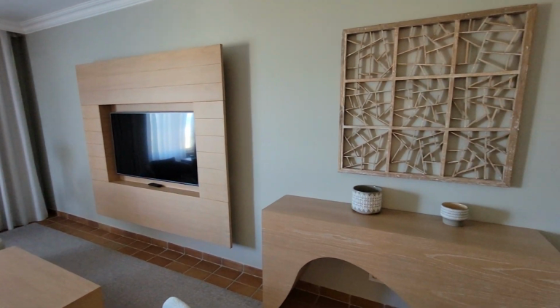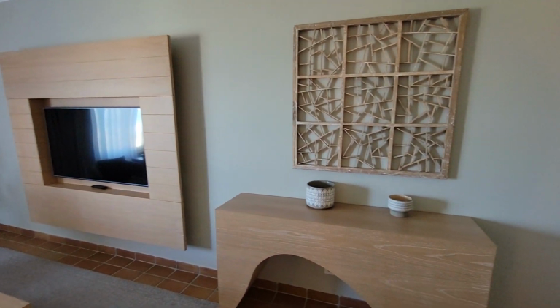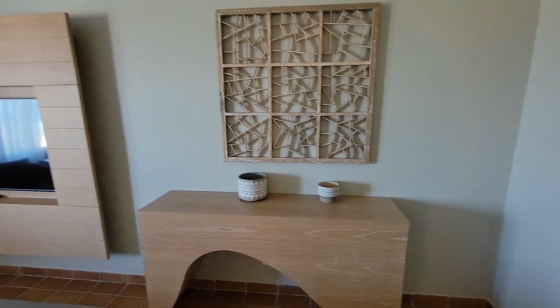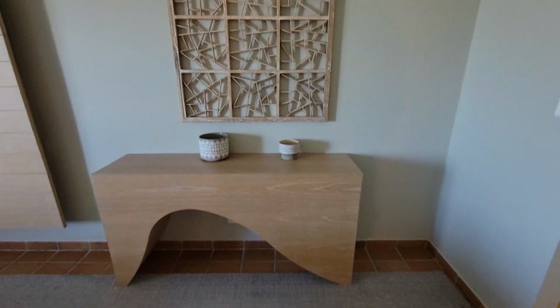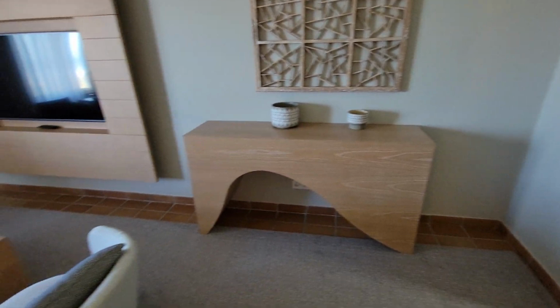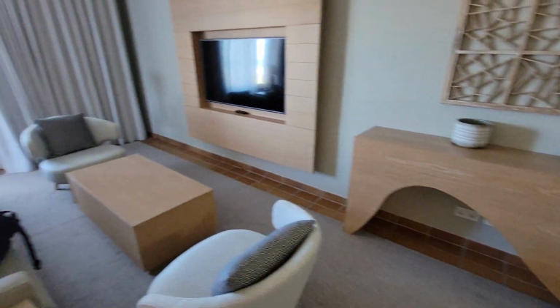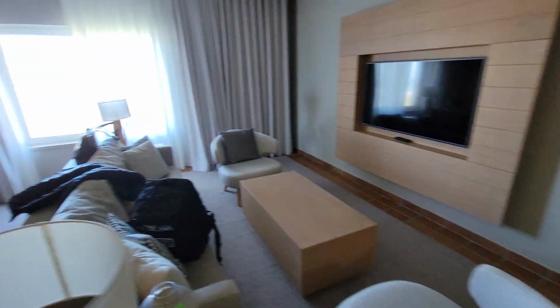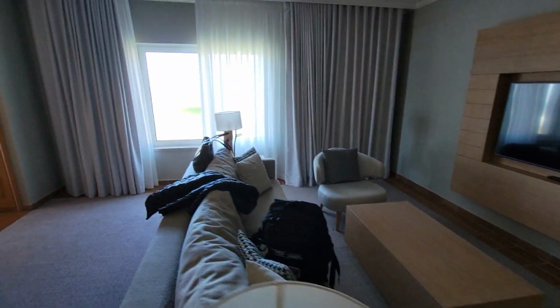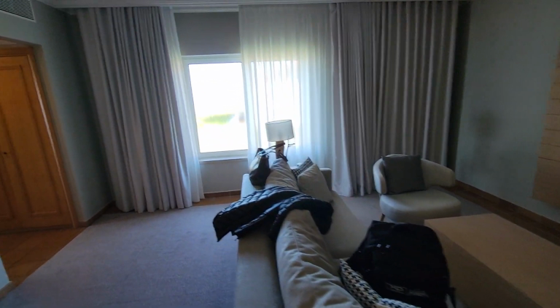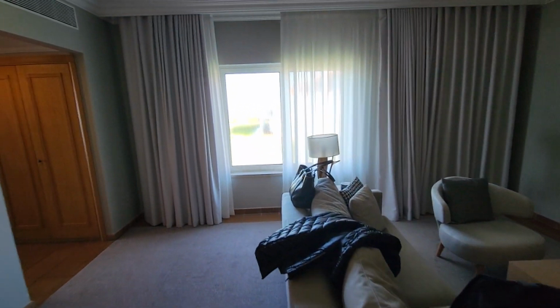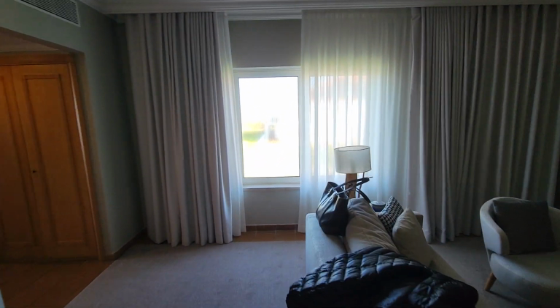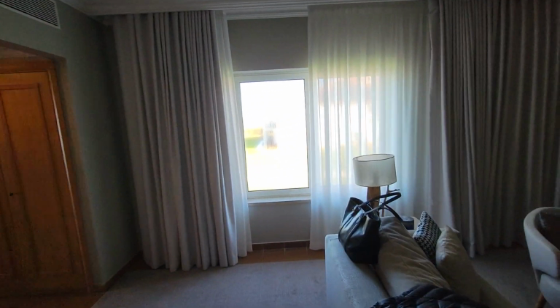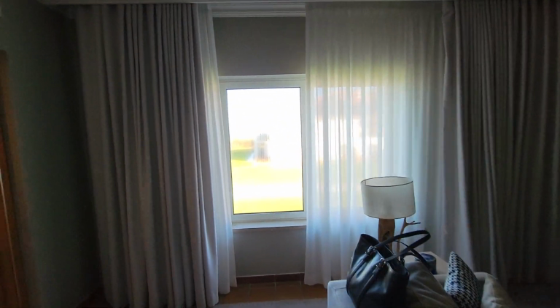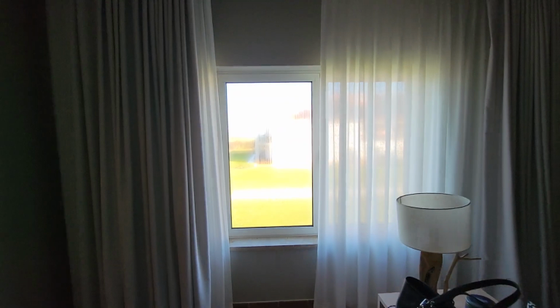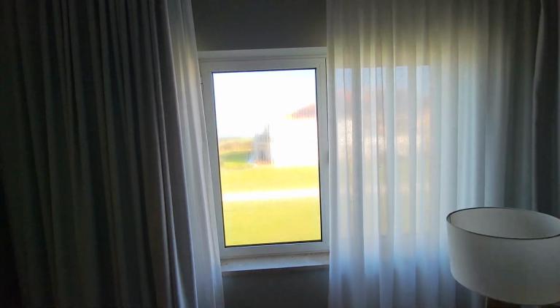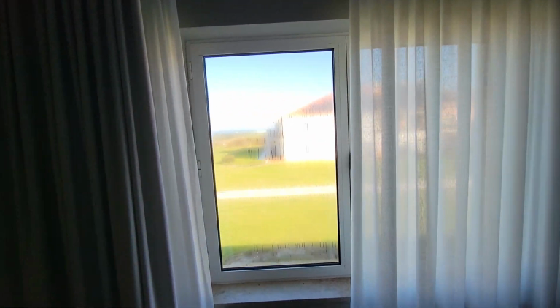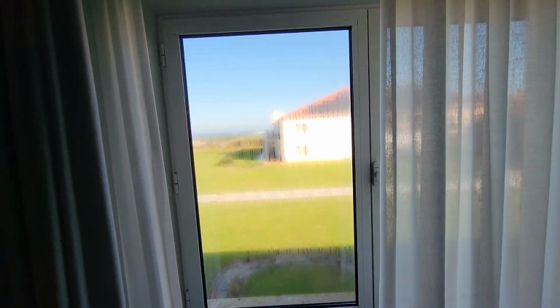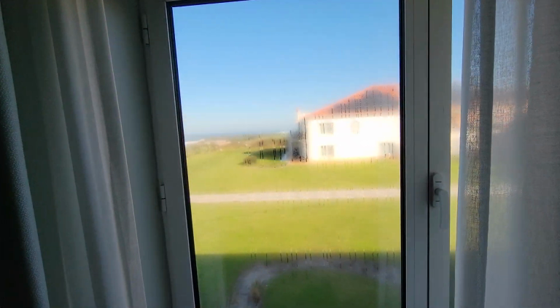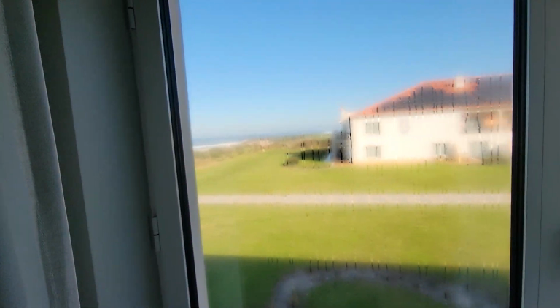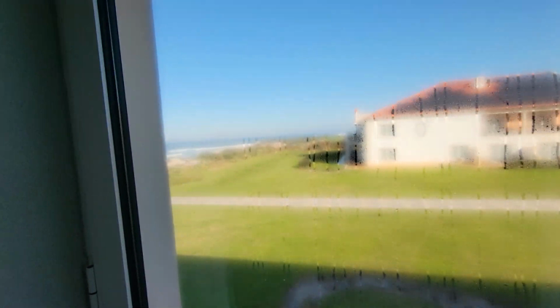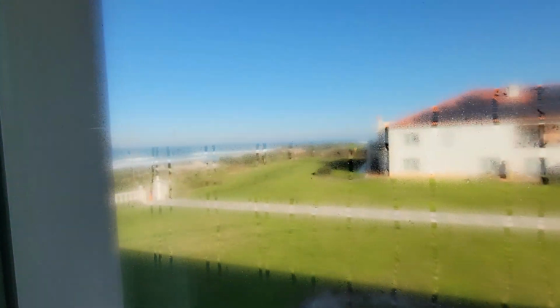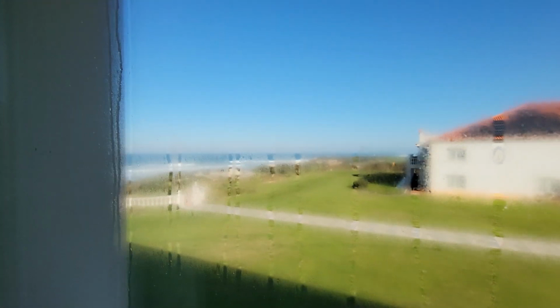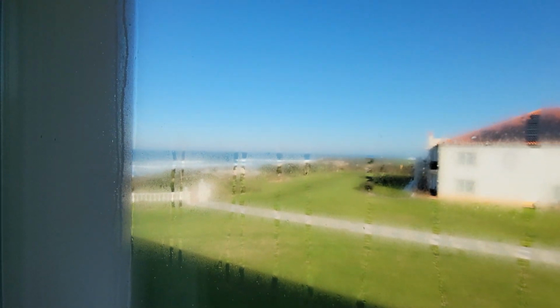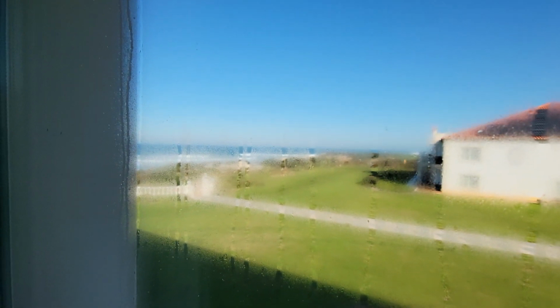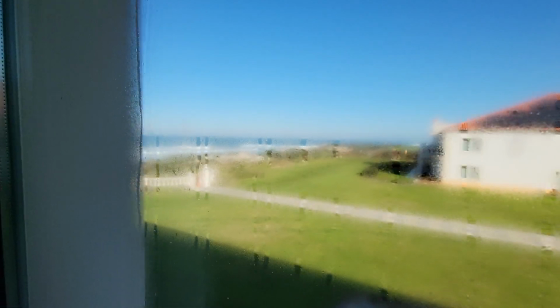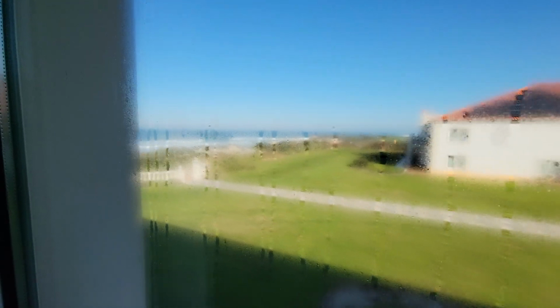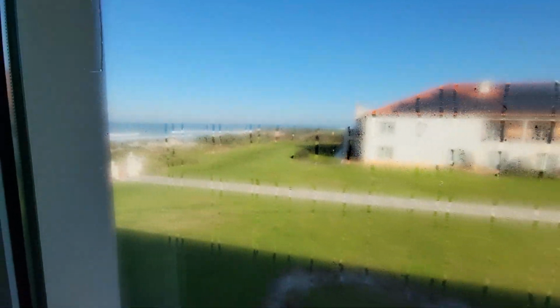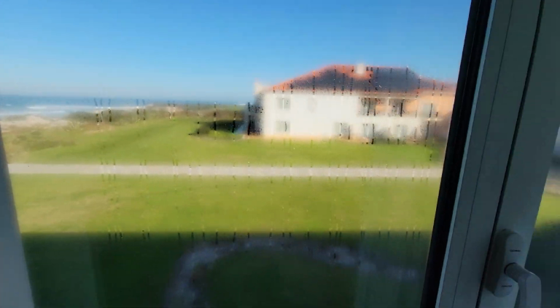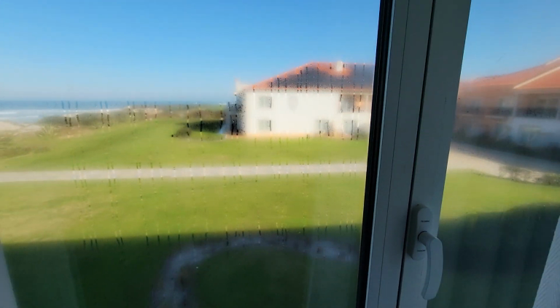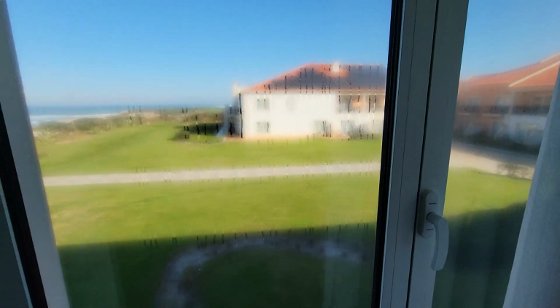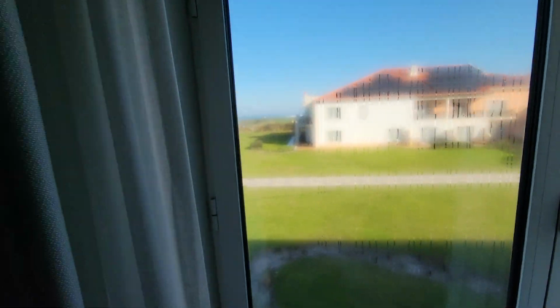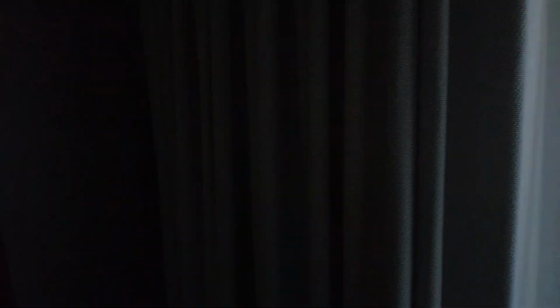Nice TV. There's the view out the window — it's got a really big window area. It's a little rainy with the water on the window.